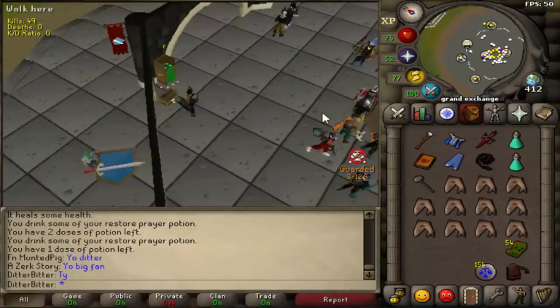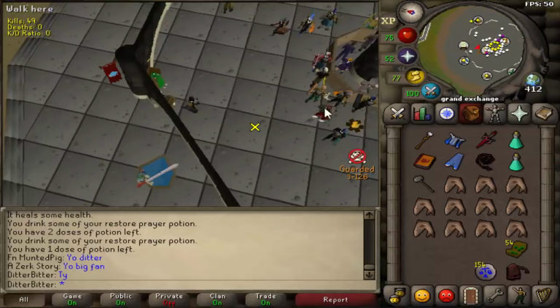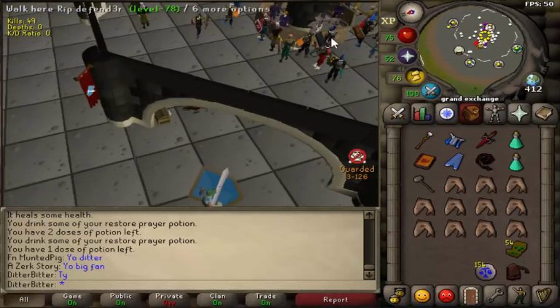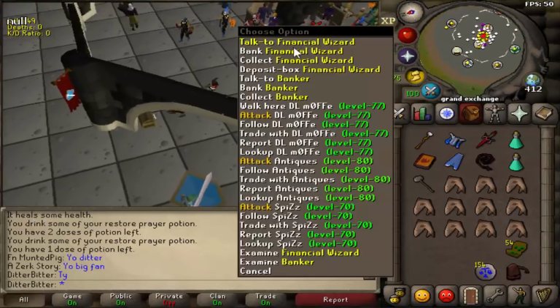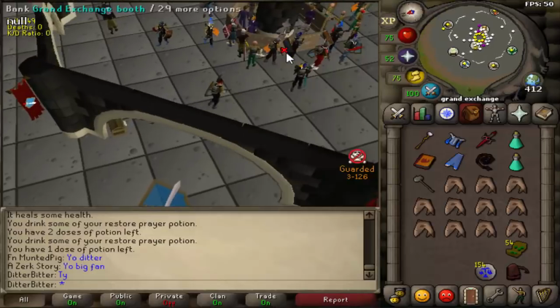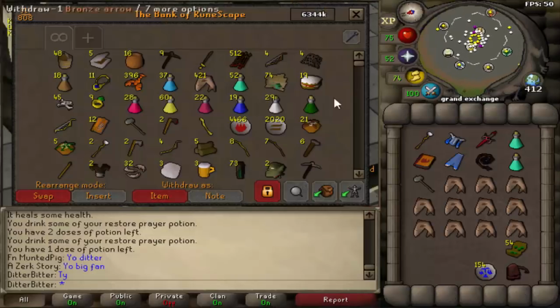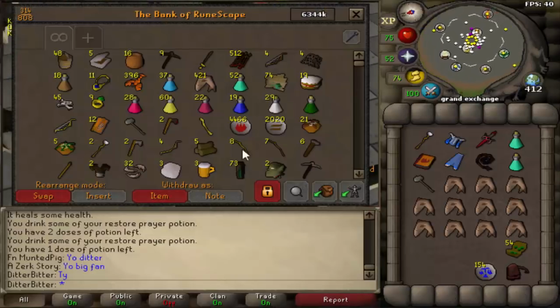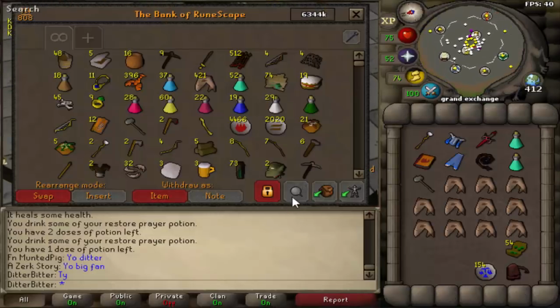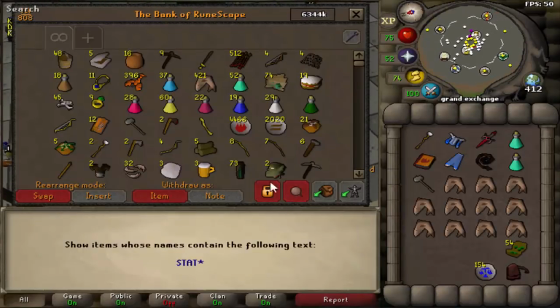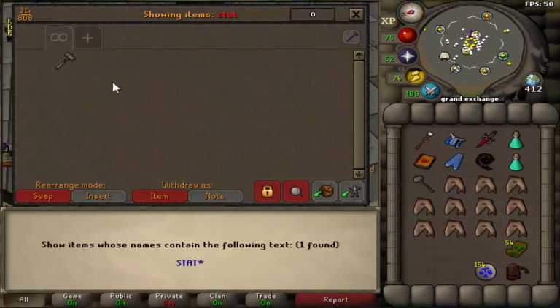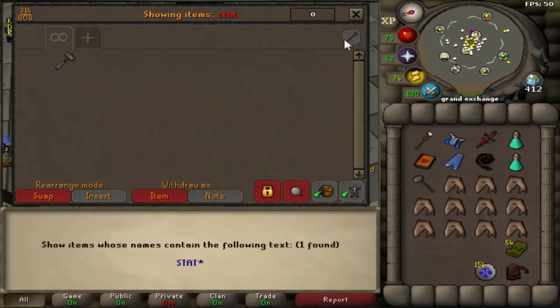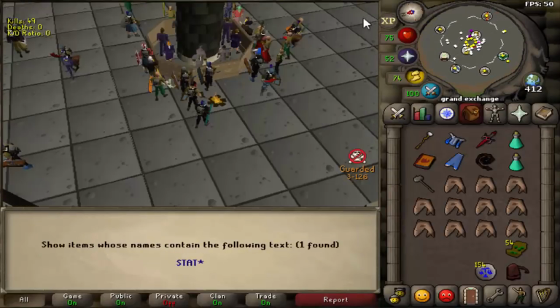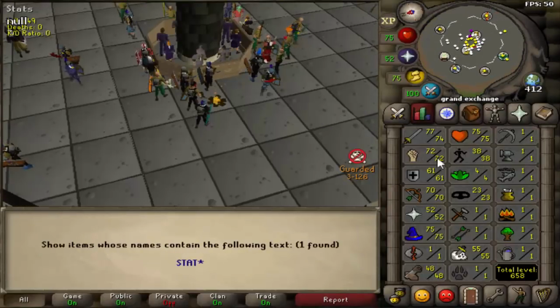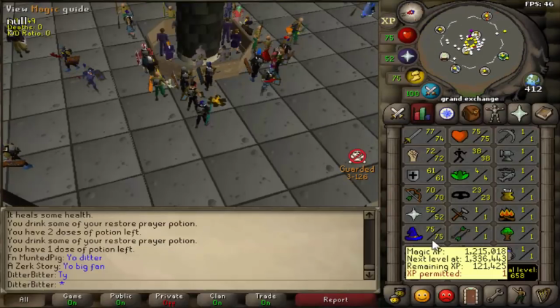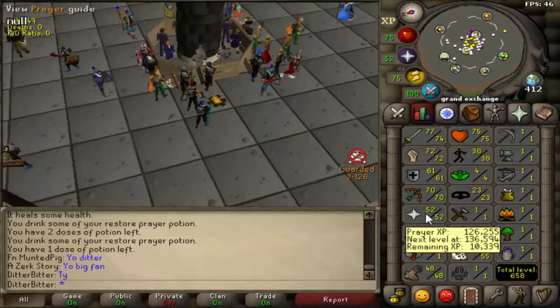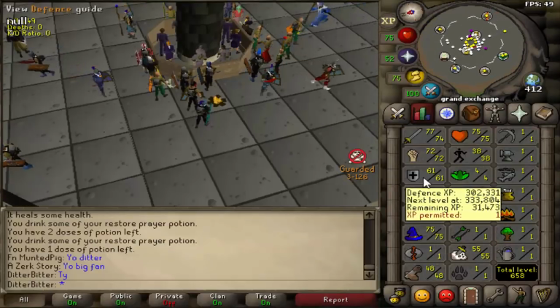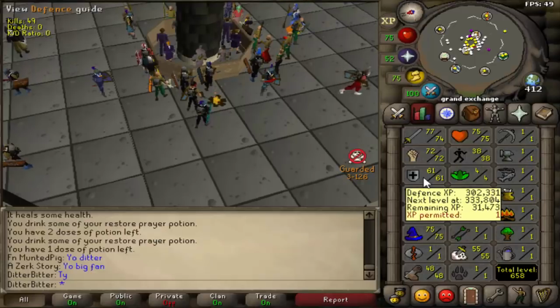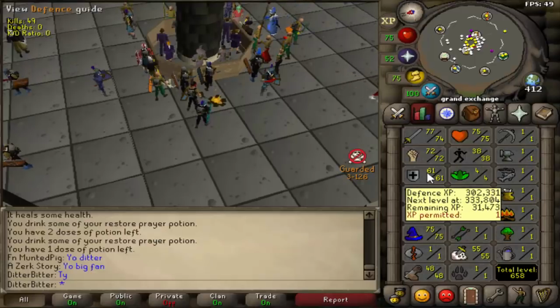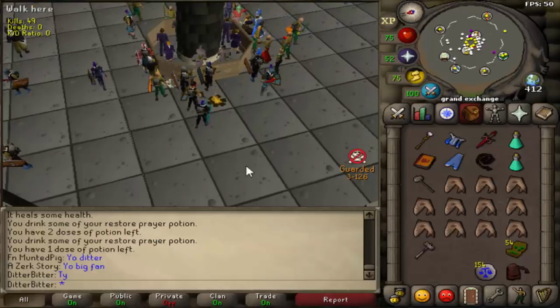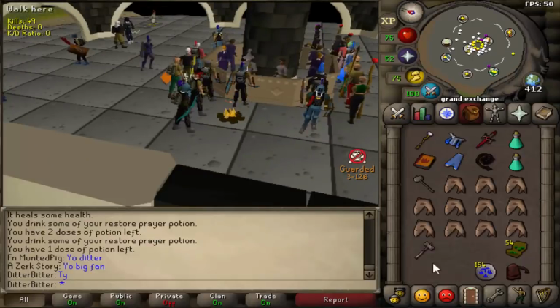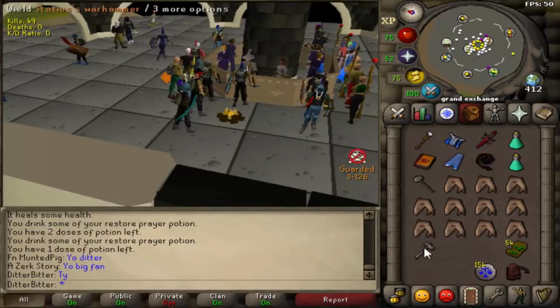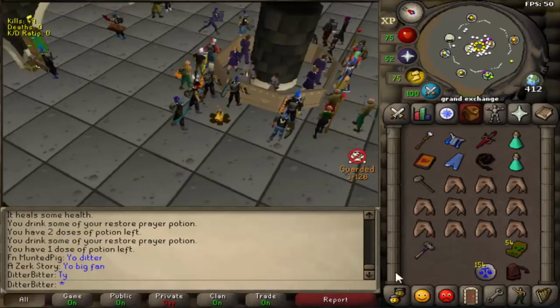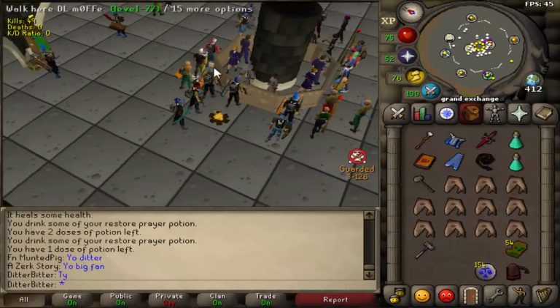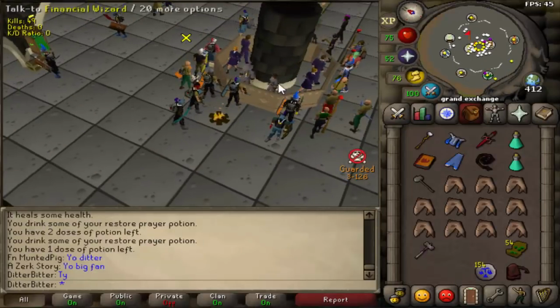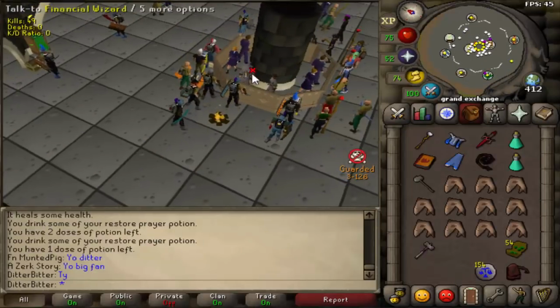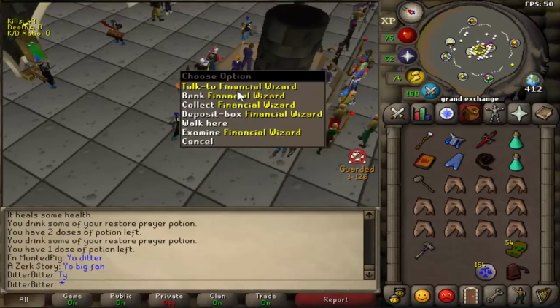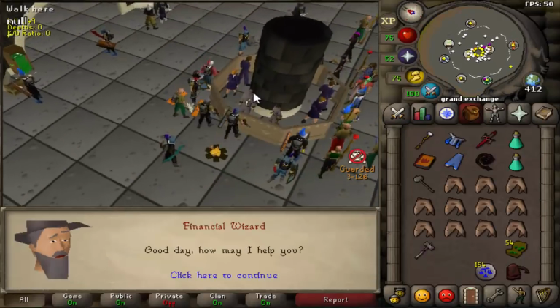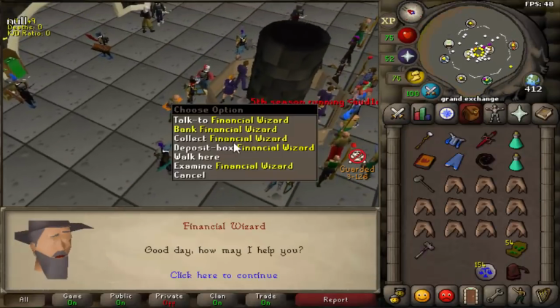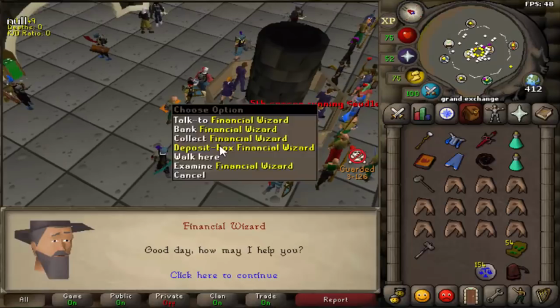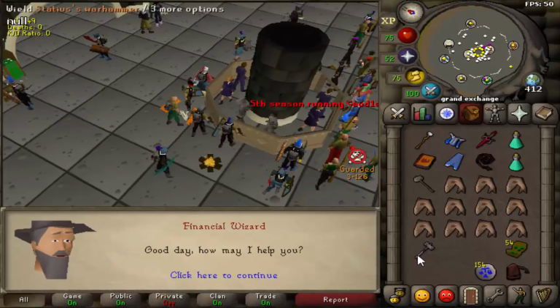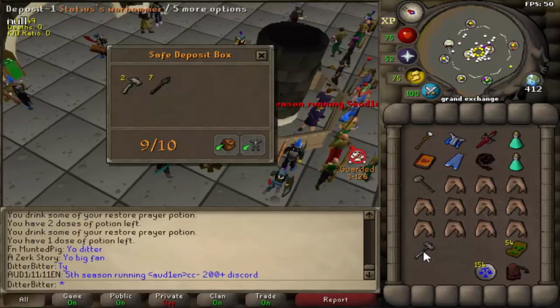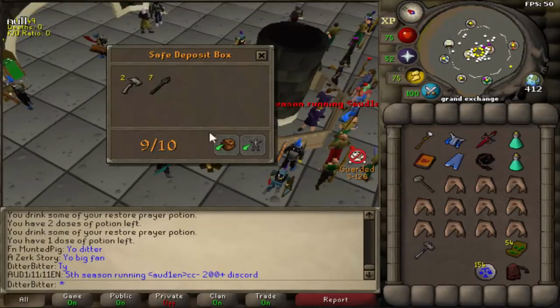Very stacked now - we have a Statius warhammer to use. We'll be getting 78 attack after getting 70 defense, then start using the Statius warhammer, and potentially a VLS if we can get our hands on one. Let me just put this in my deposit box.